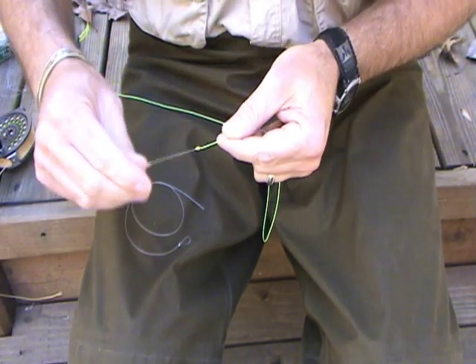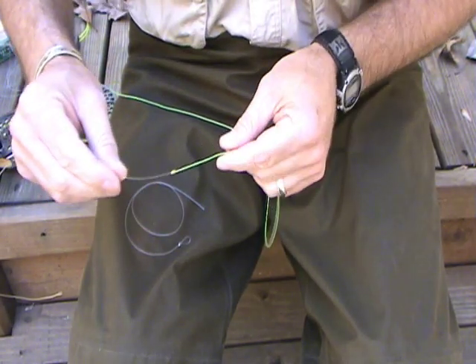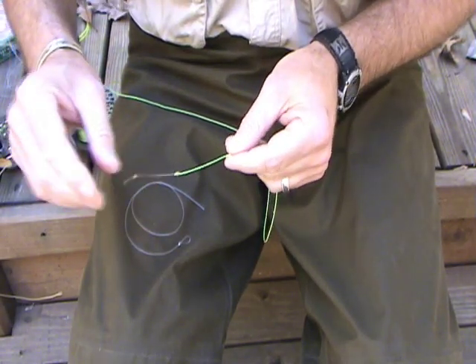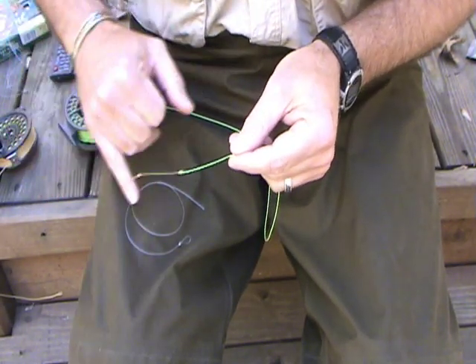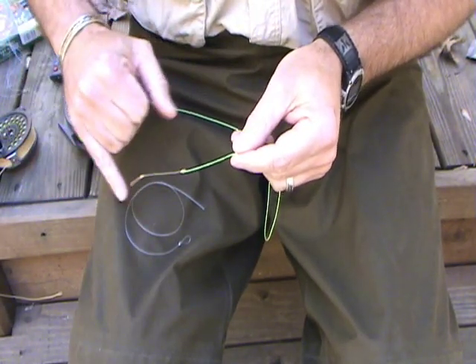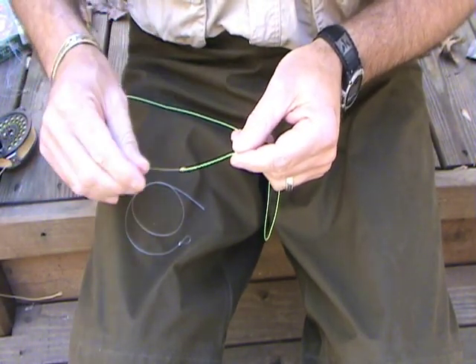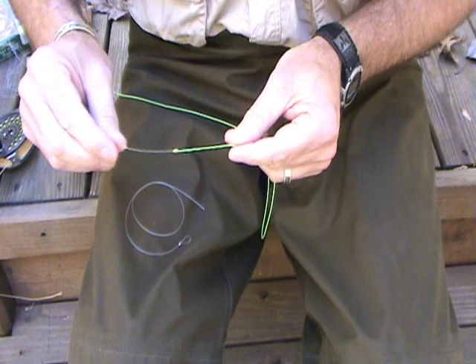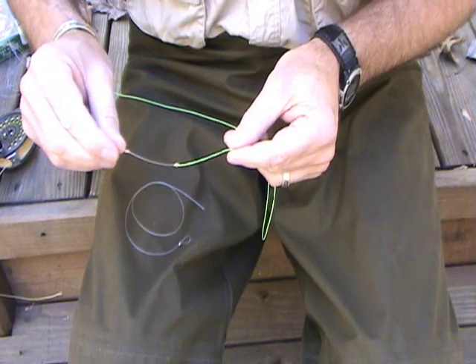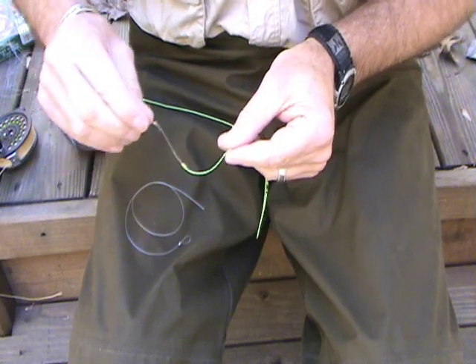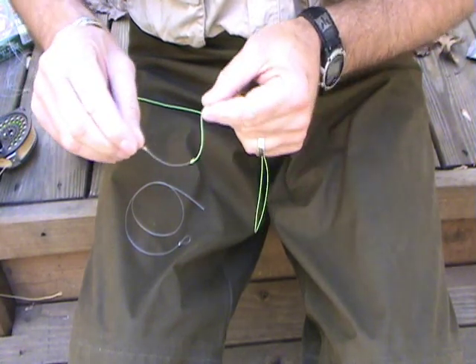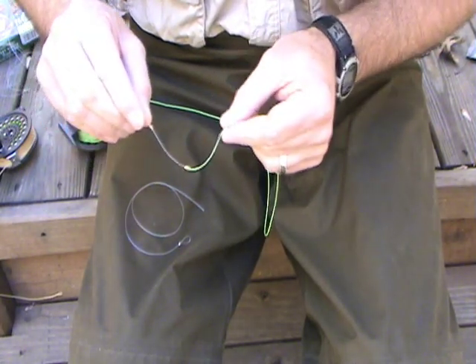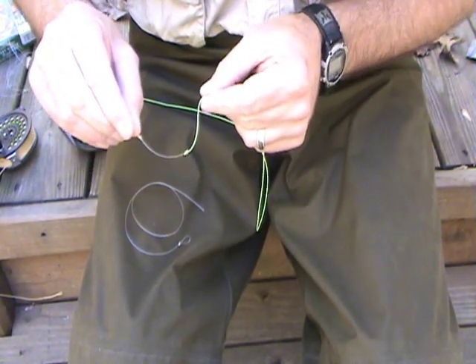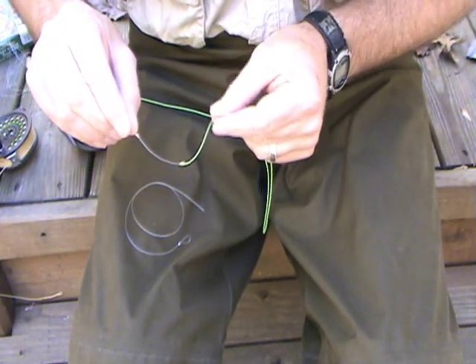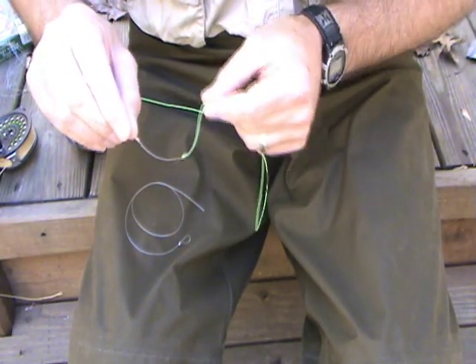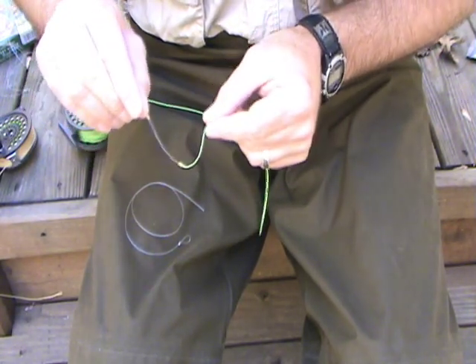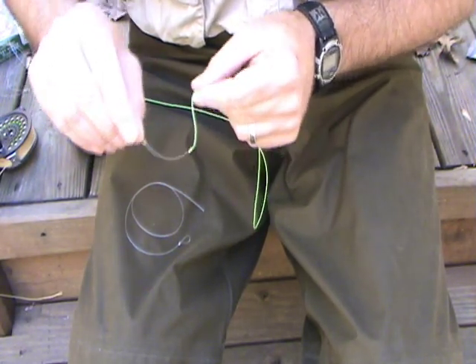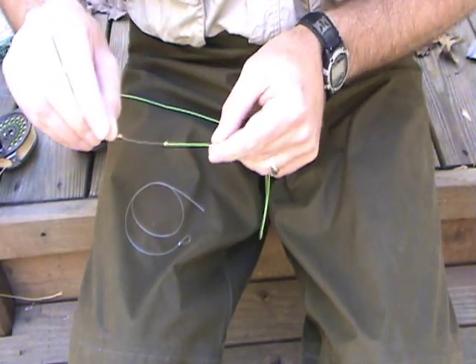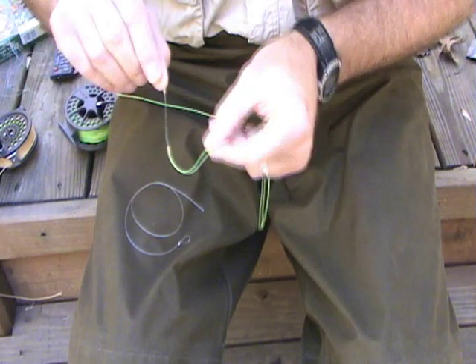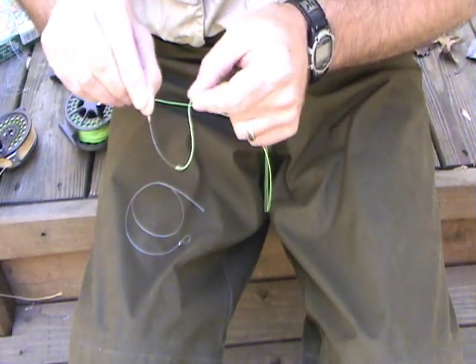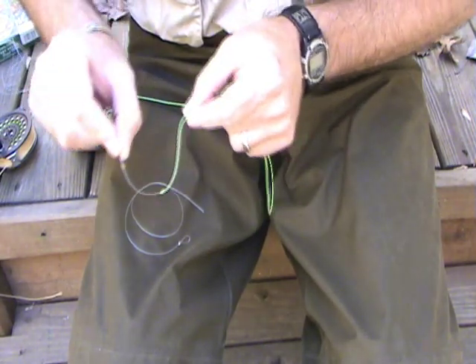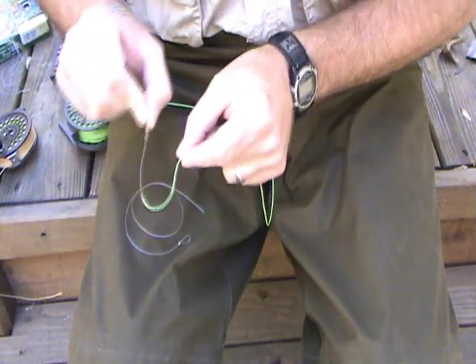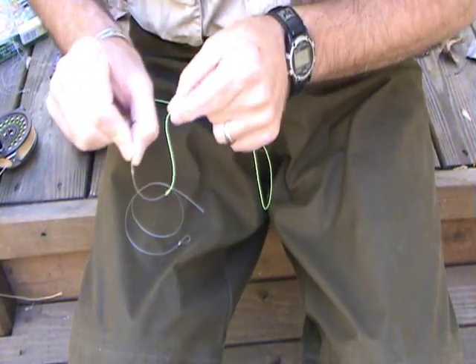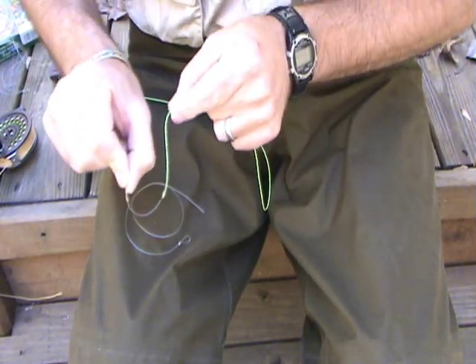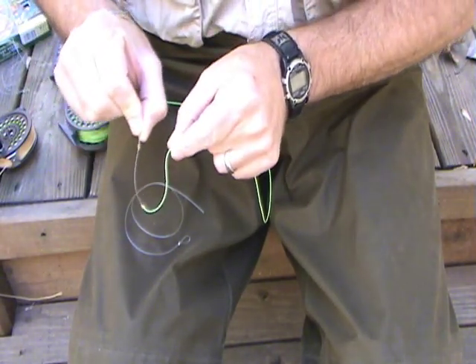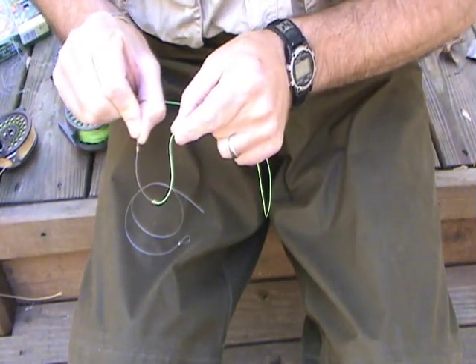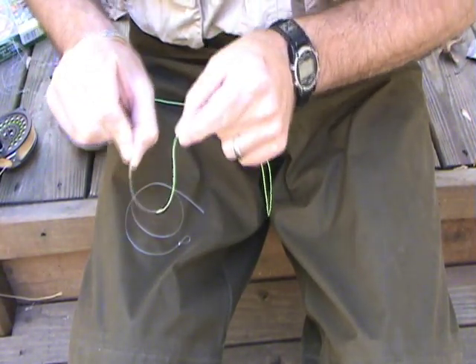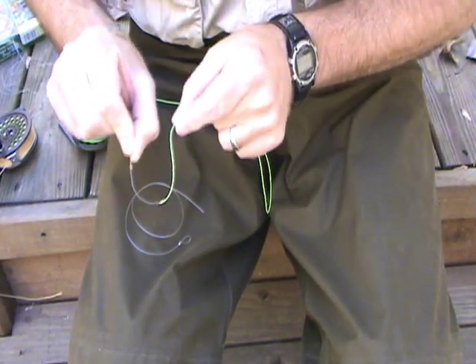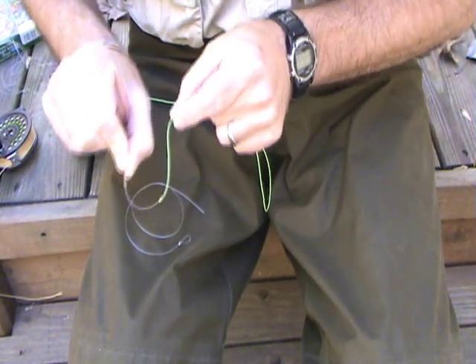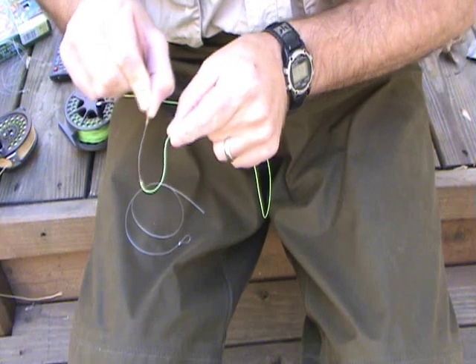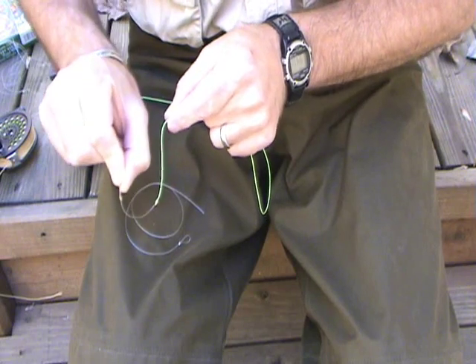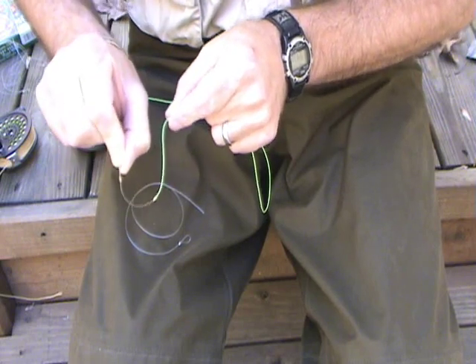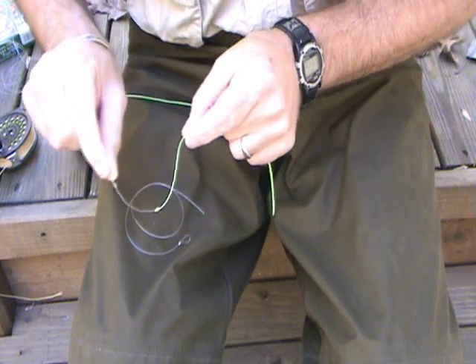Typically, you'll find that that butt section of leader material is a good transition as far as stiffness to your fly line. And really, if you do the roll test, you can see that you'll get a good roll. You won't get a hinge on that.